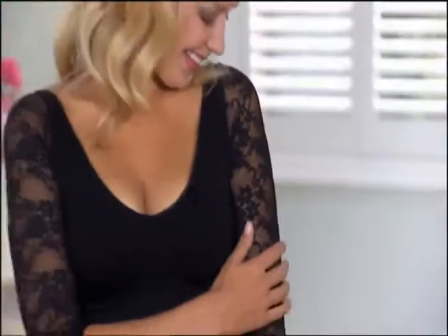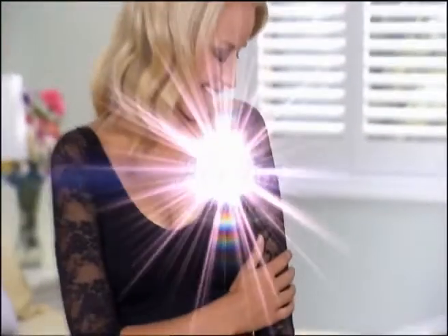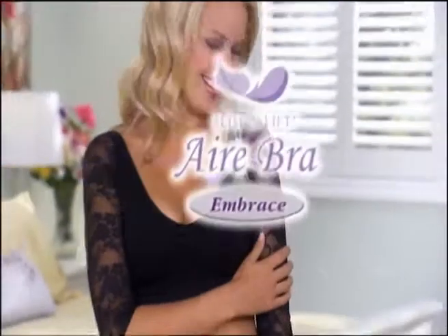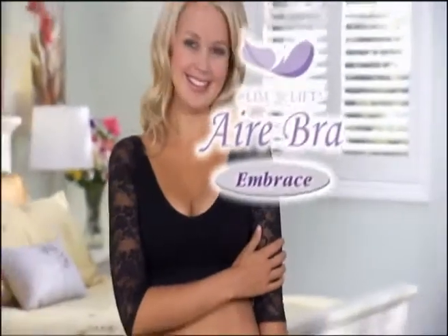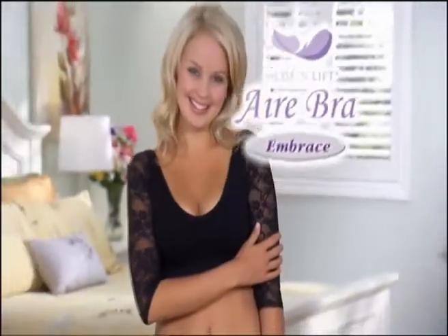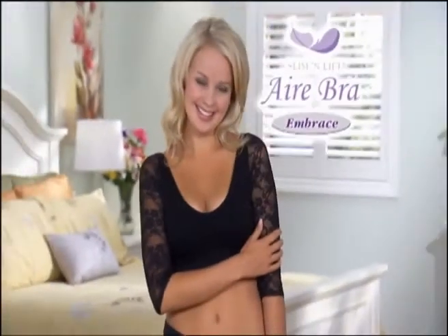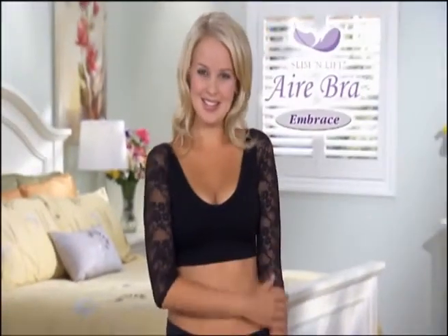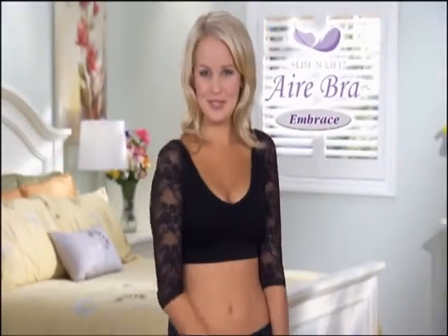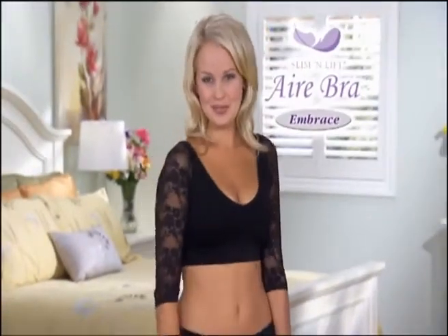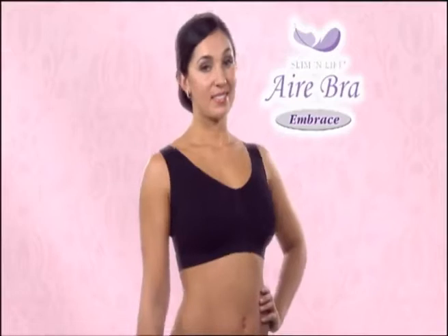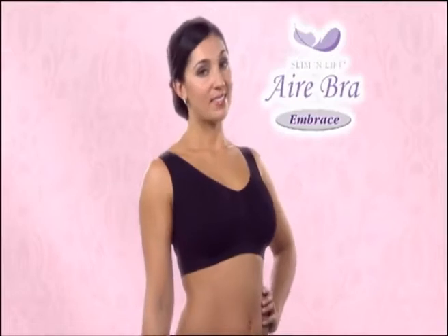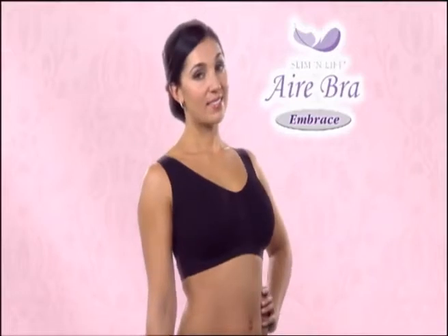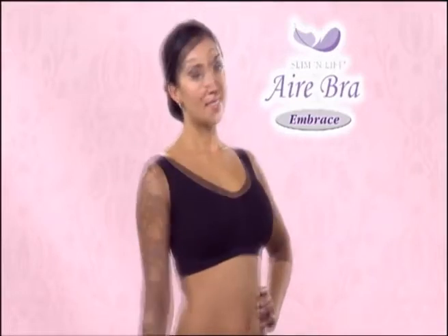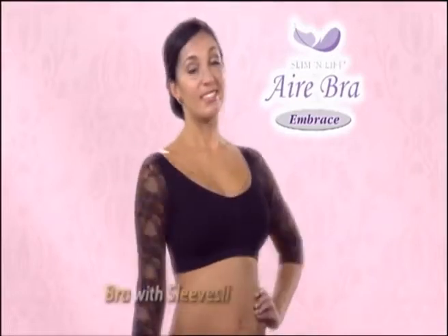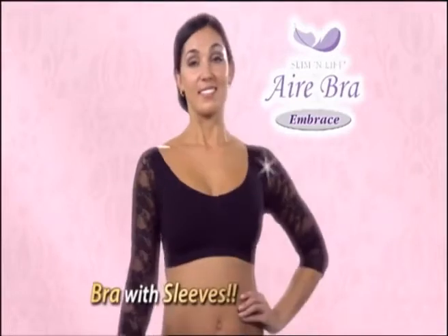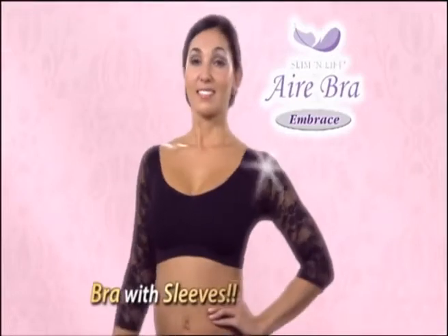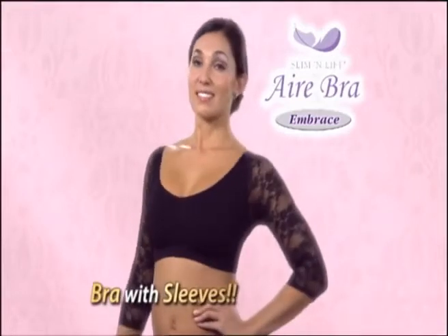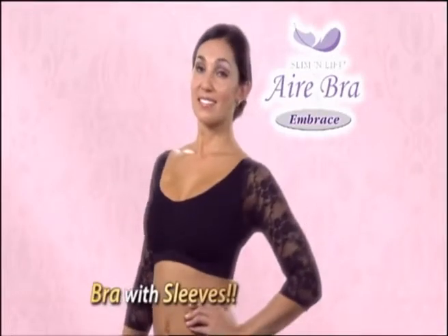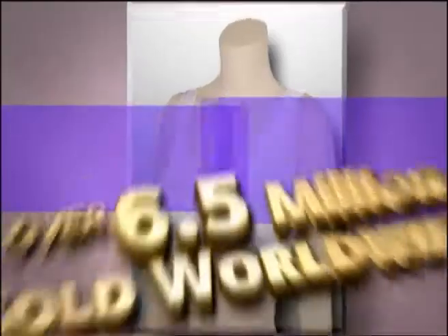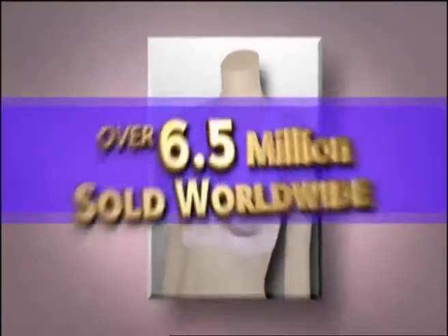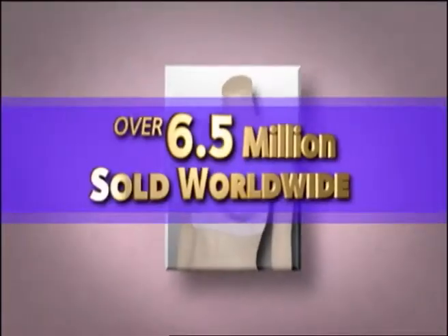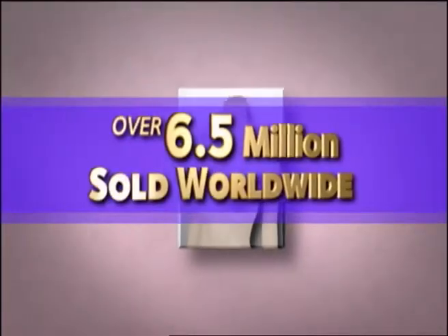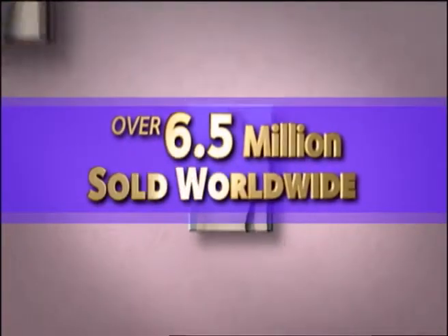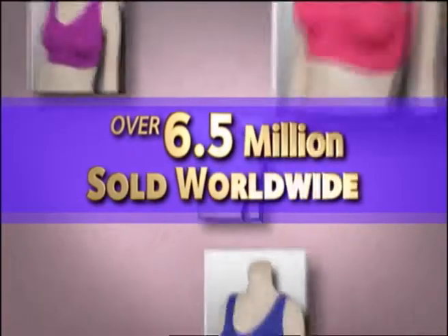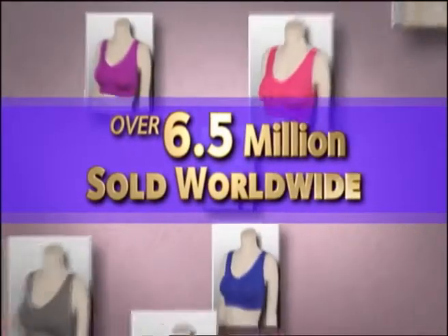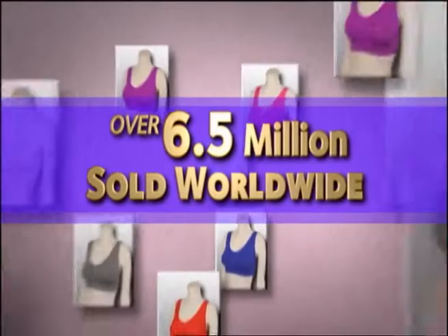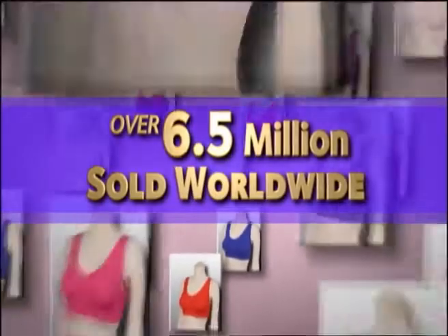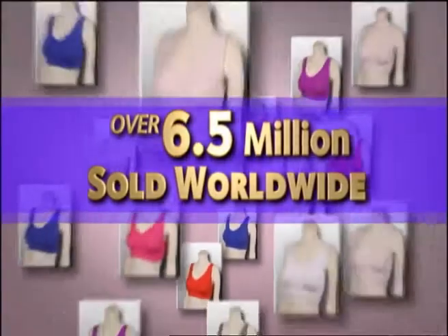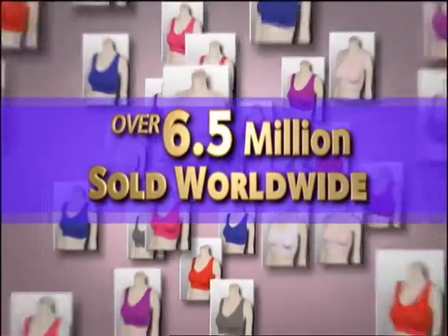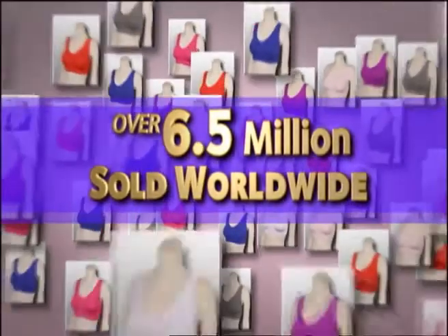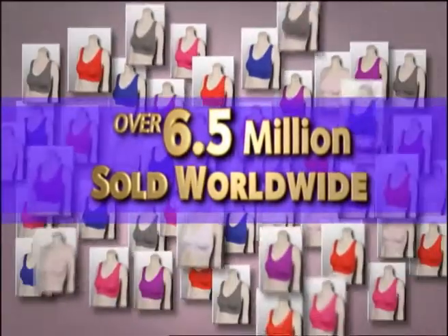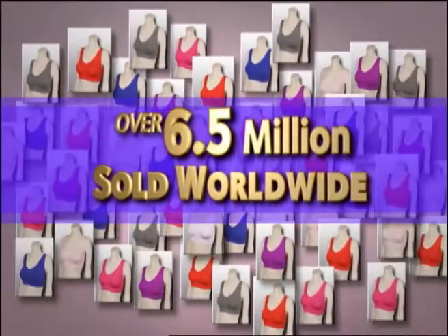Air Bra Embrace from Slim & Lift — the incredible enhancing bra with sleeves. Over 6.5 million Air Bras have been sold because it's the world's most comfy bra.